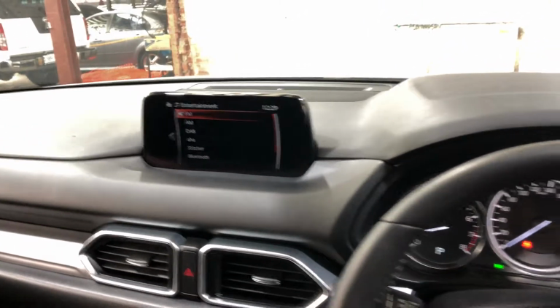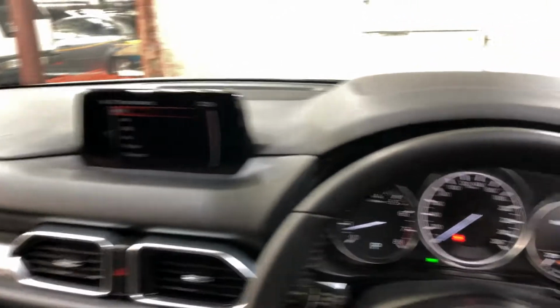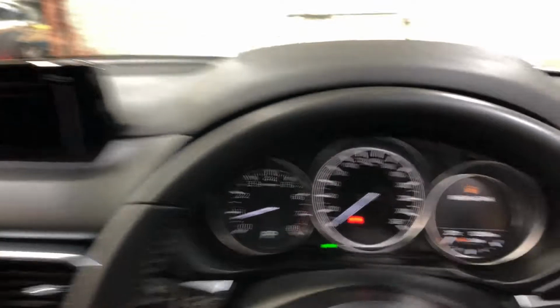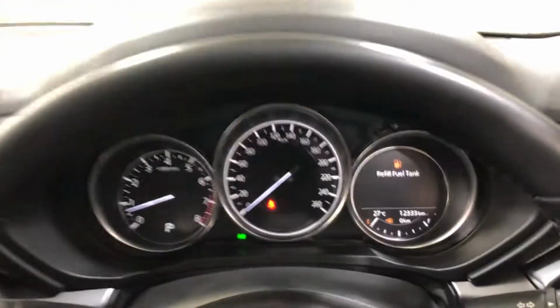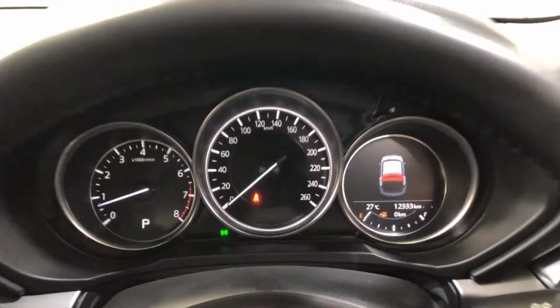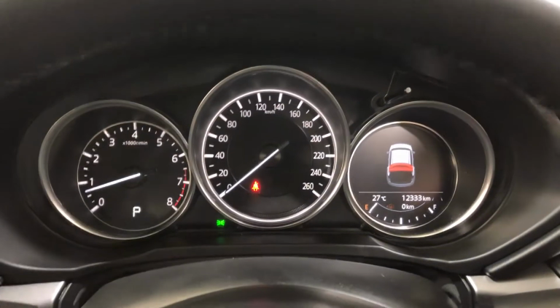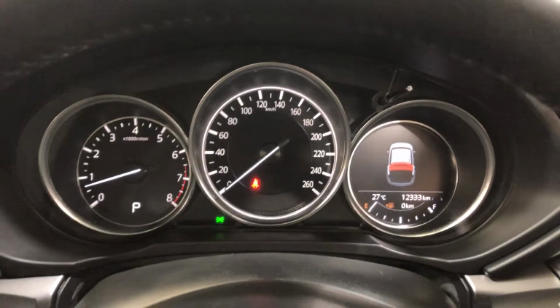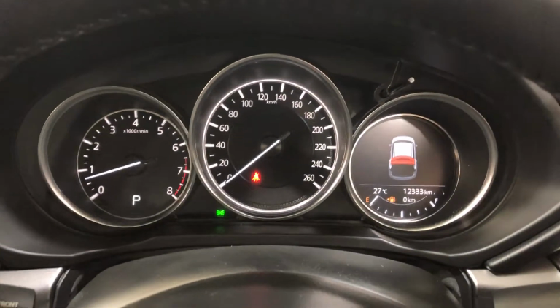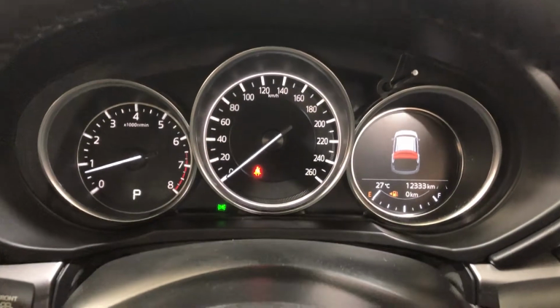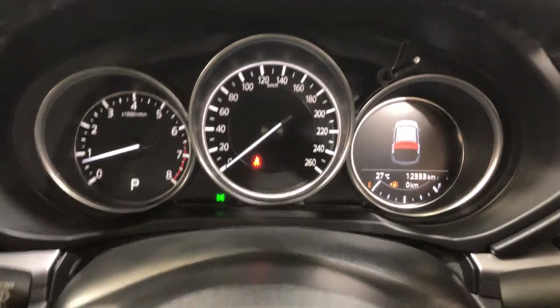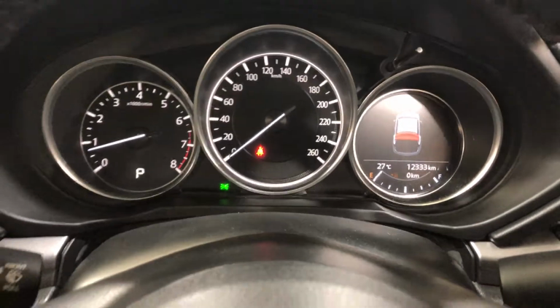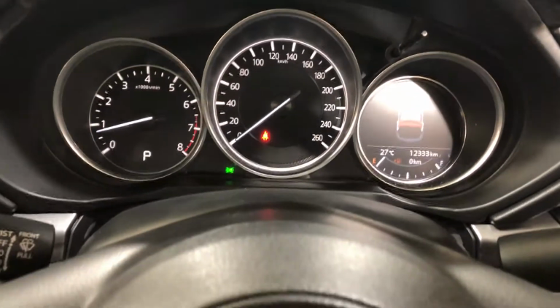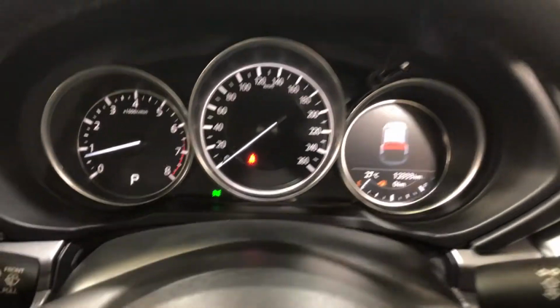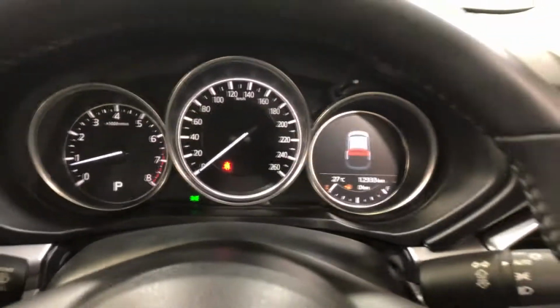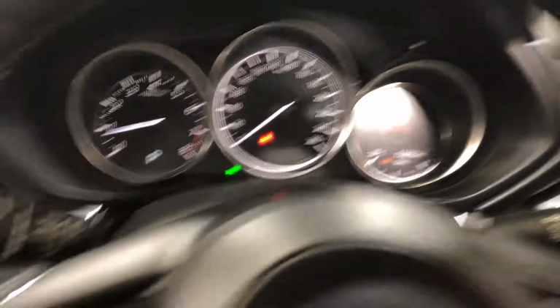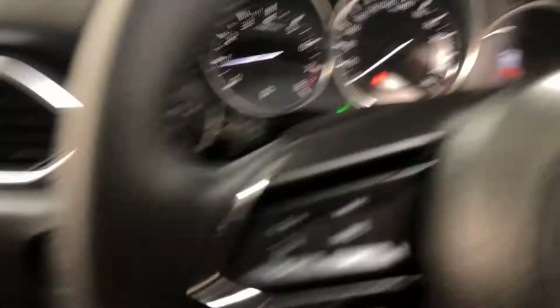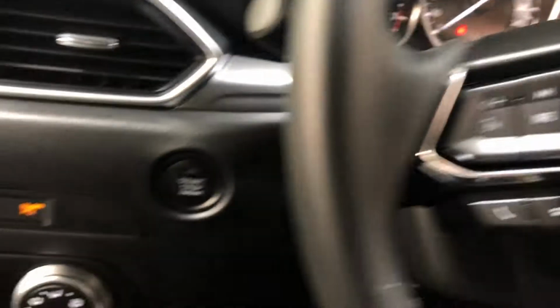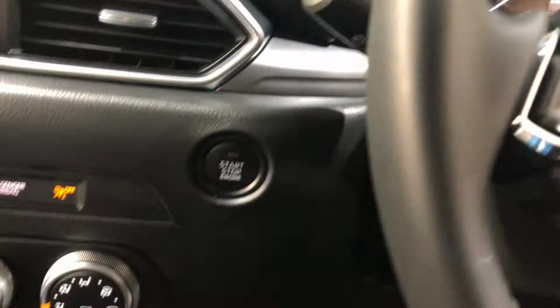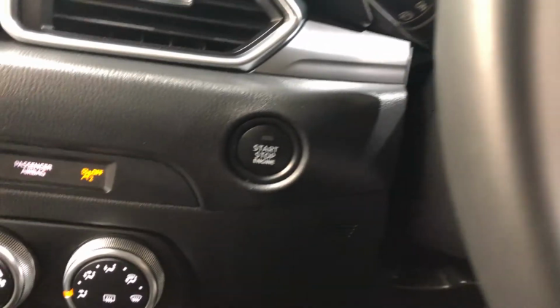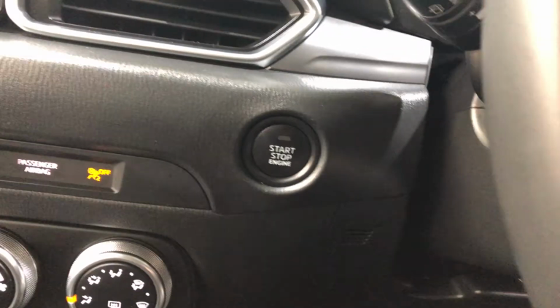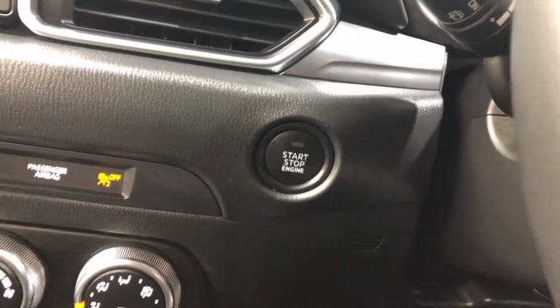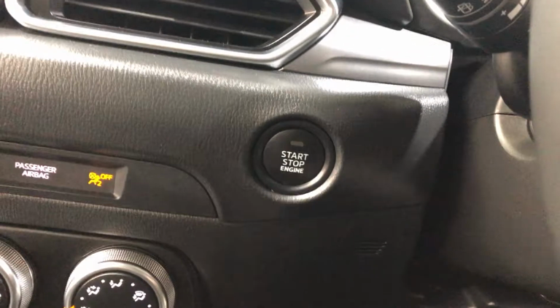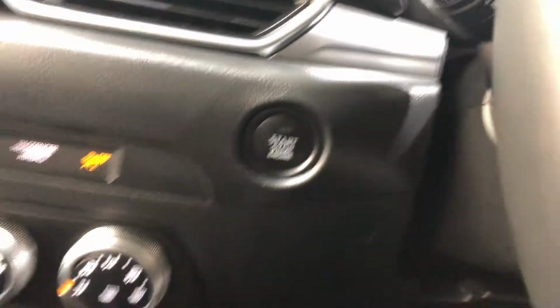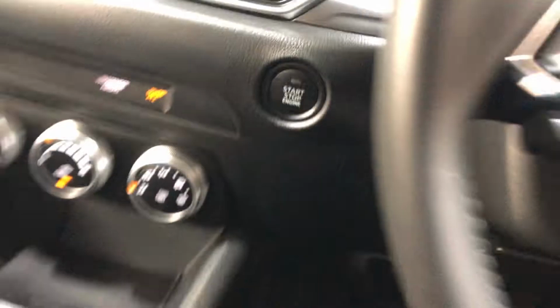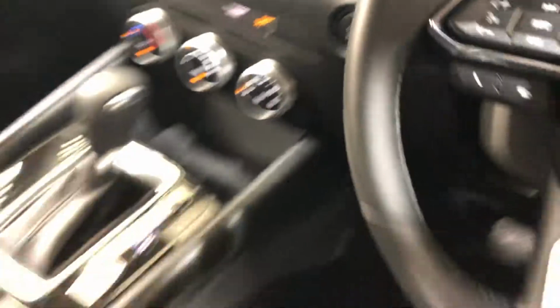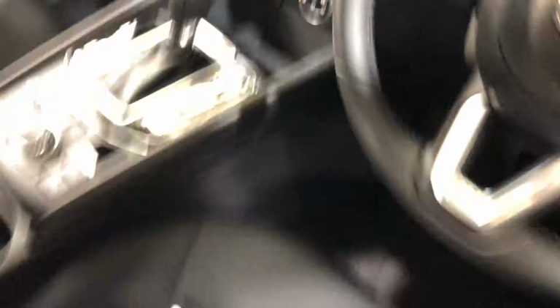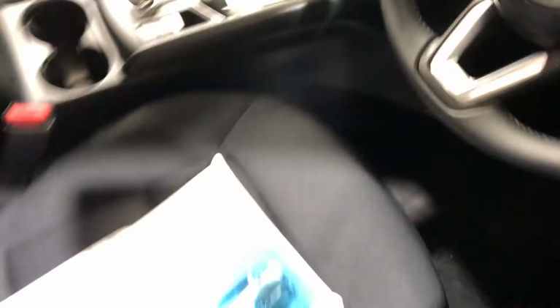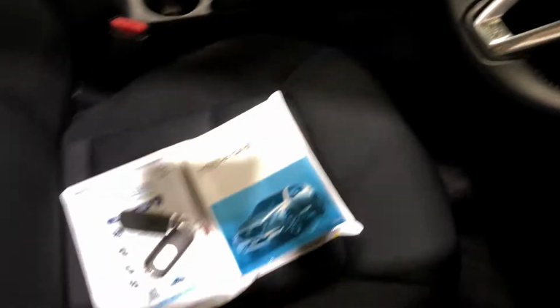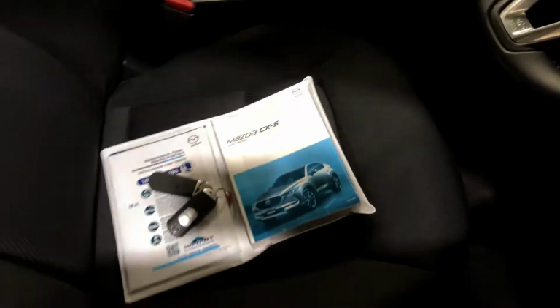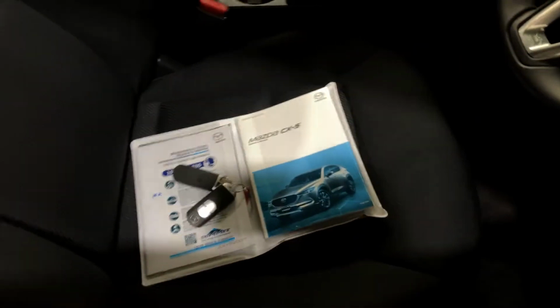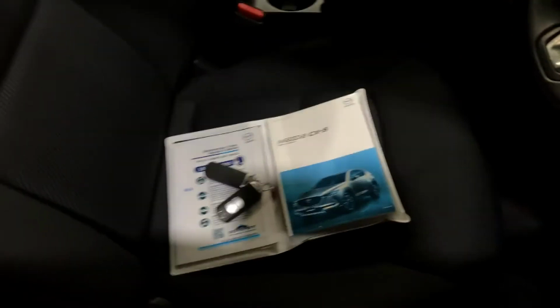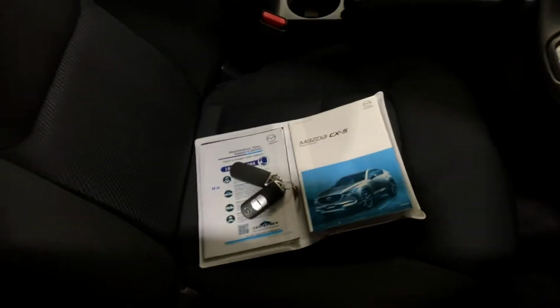This car has travelled a low 12,000km on the clock — it's like a brand new car. It is also a push button start and comes with two sets of keys and a full set of books.